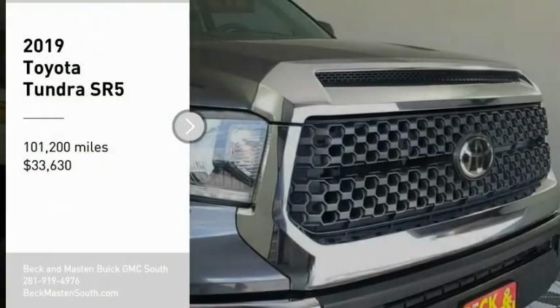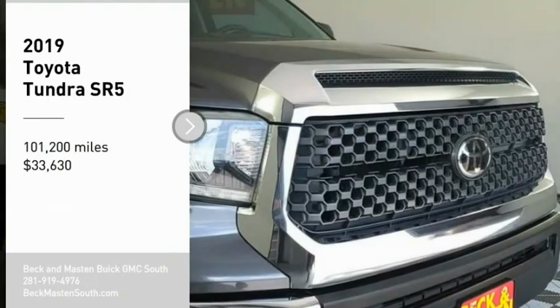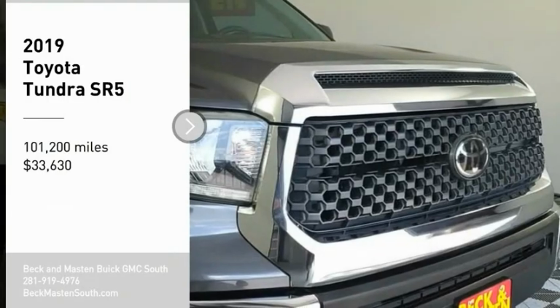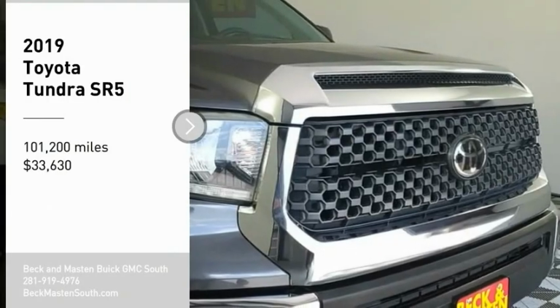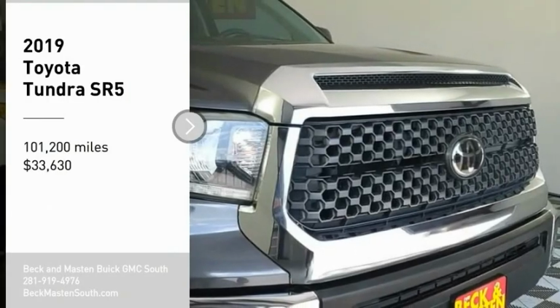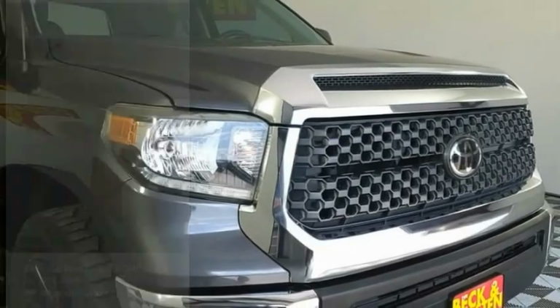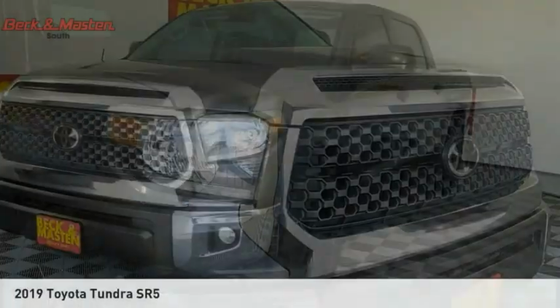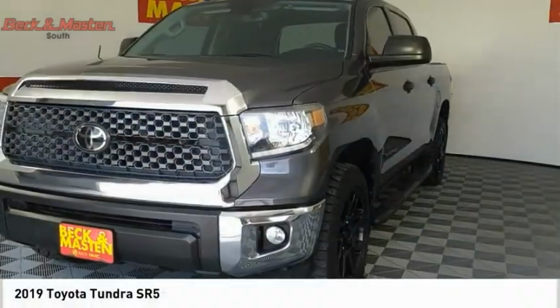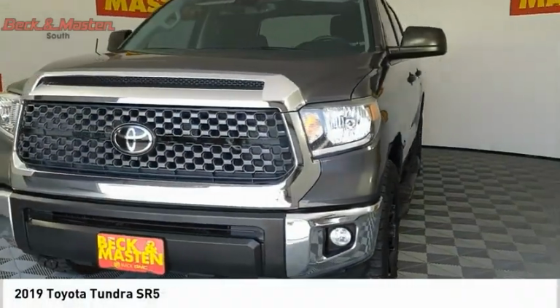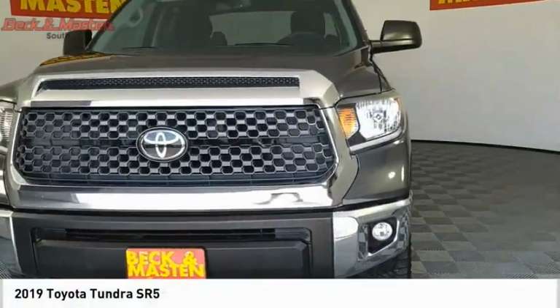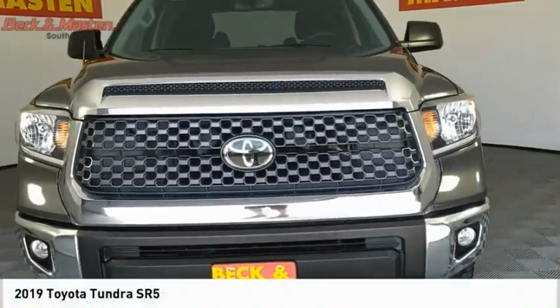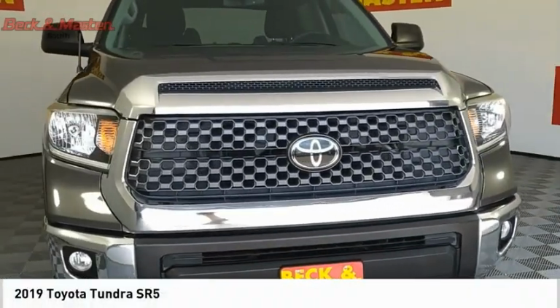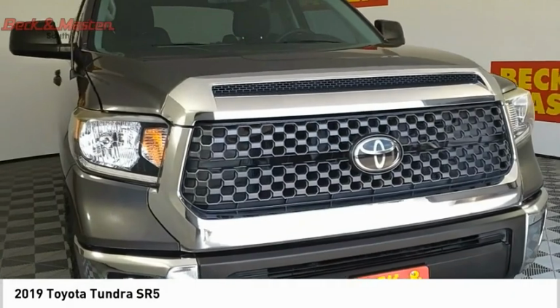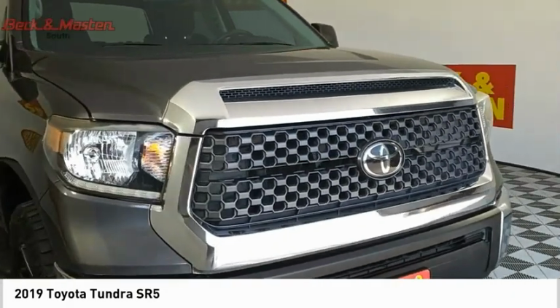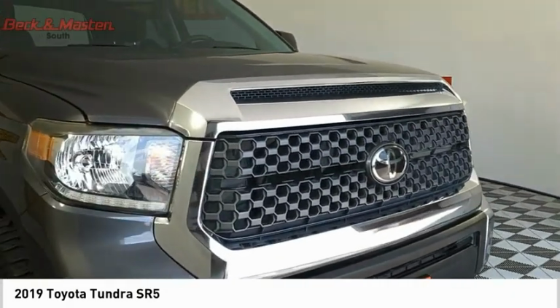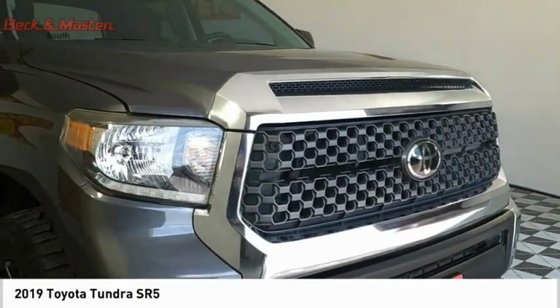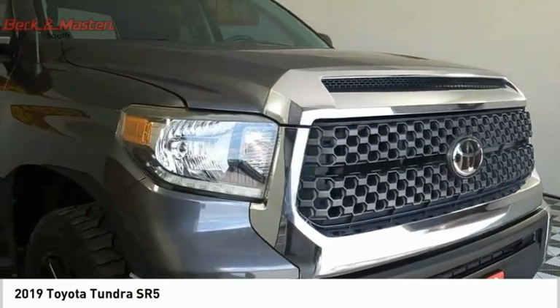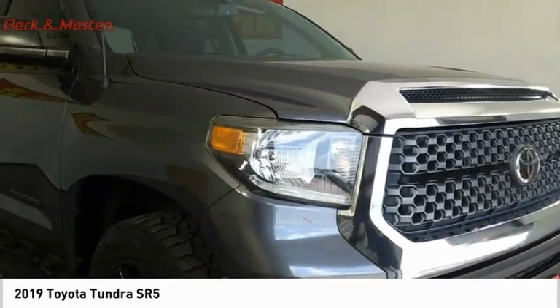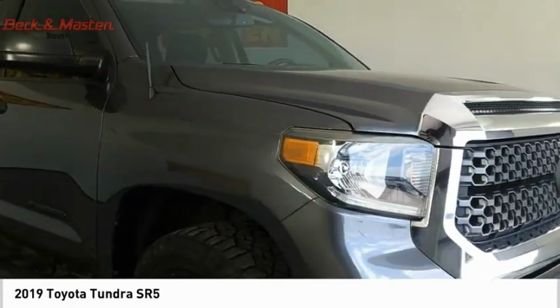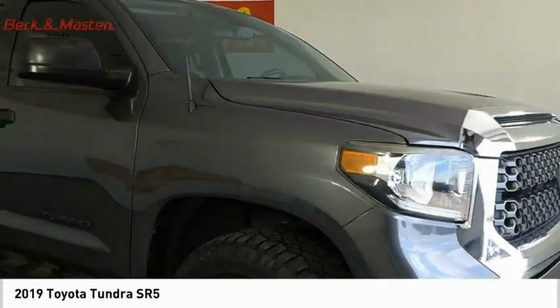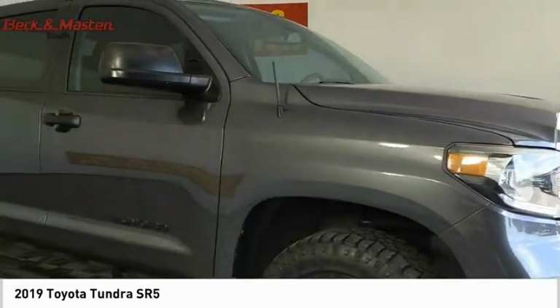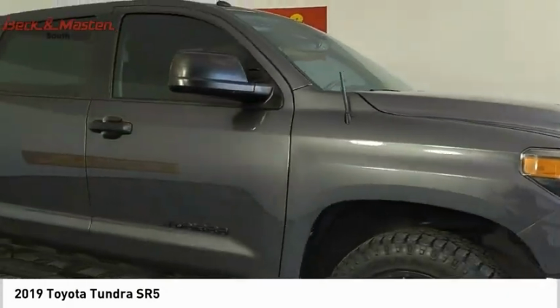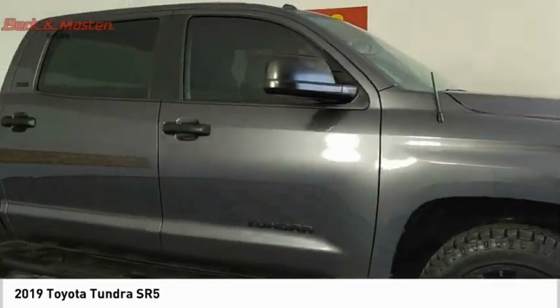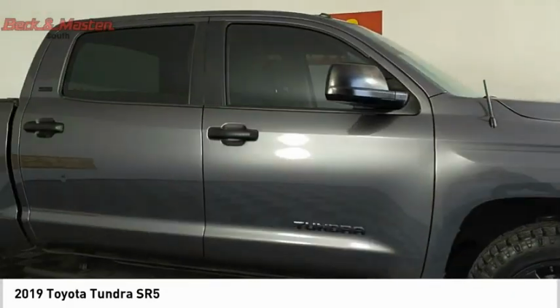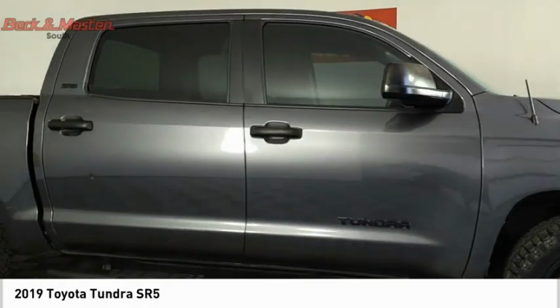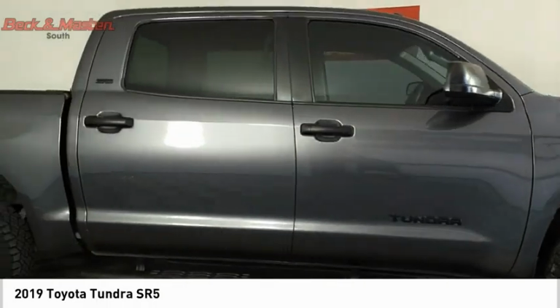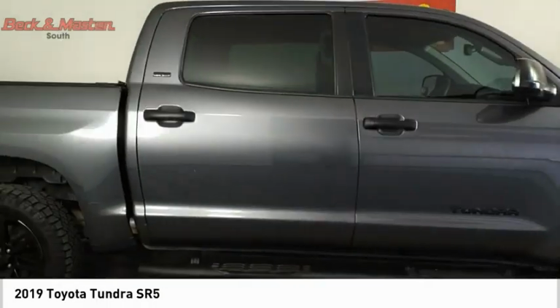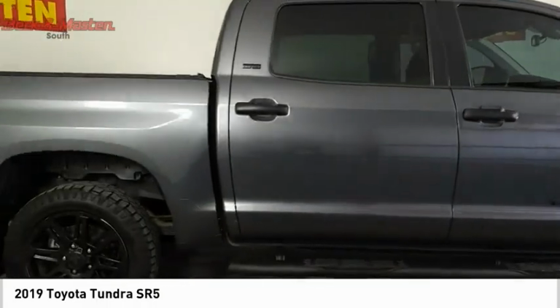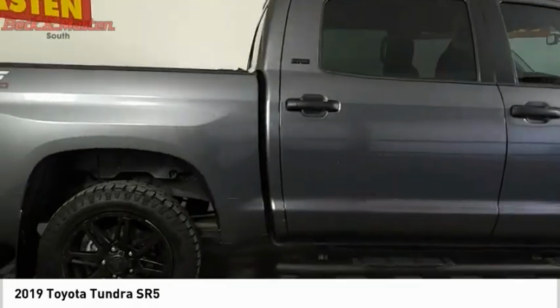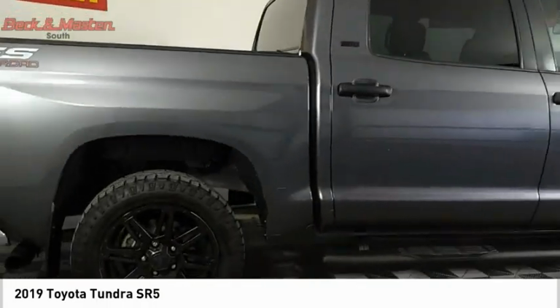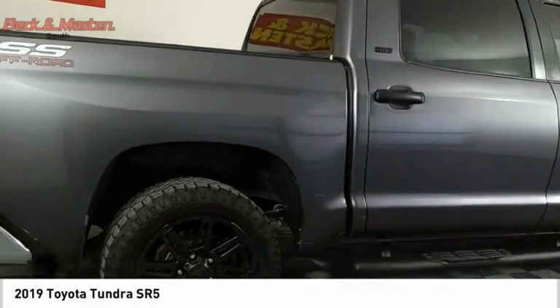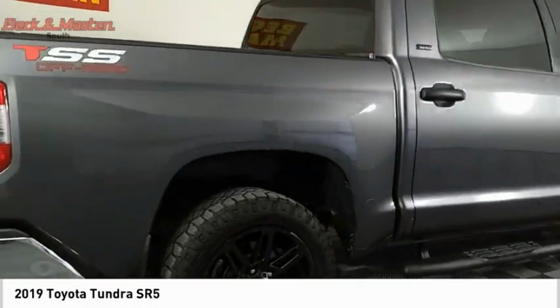Looking for the right vehicle? Check out the 2019 Tundra. Tundra has a number of unique features useful for those using it as a work truck, including extra large door handles, a deck rail system, and an integrated tow hitch.